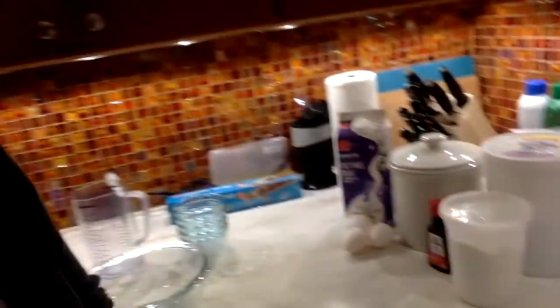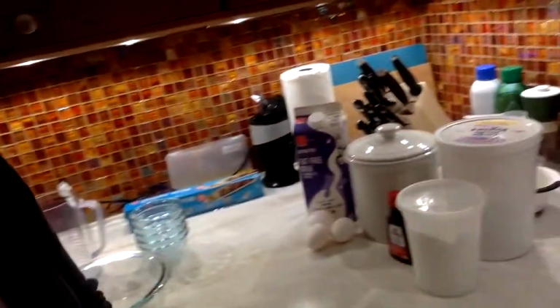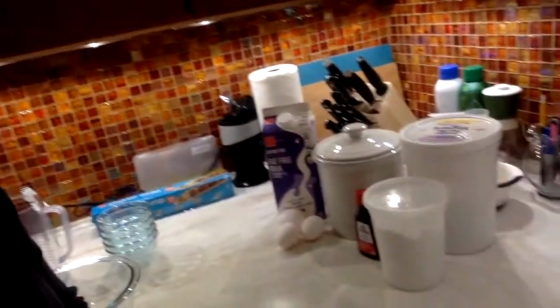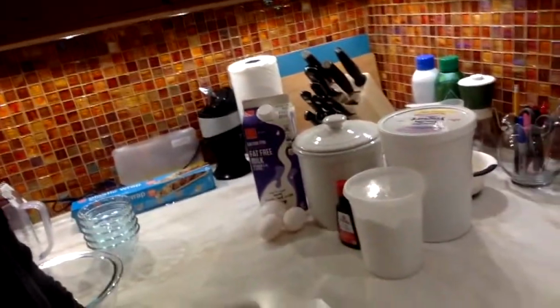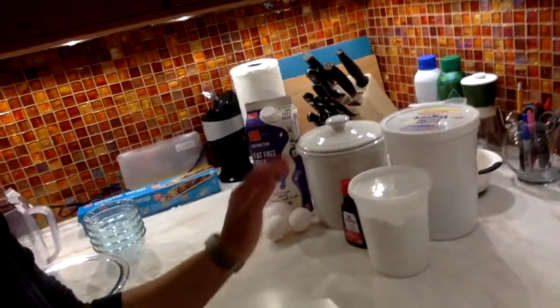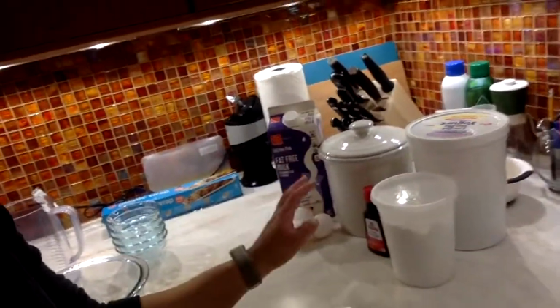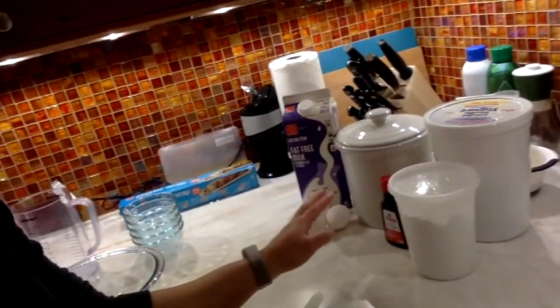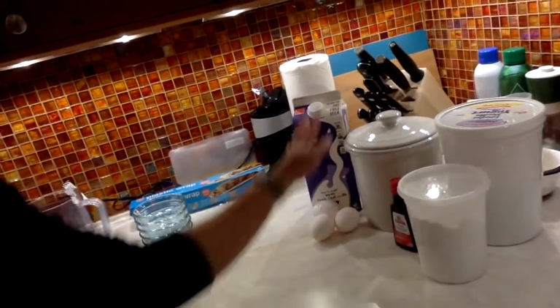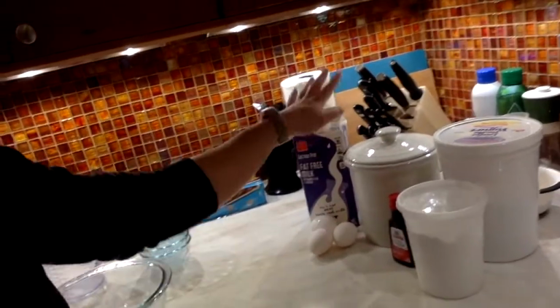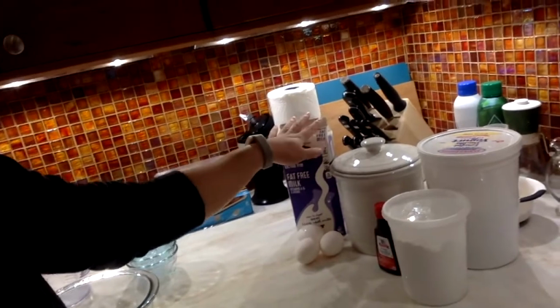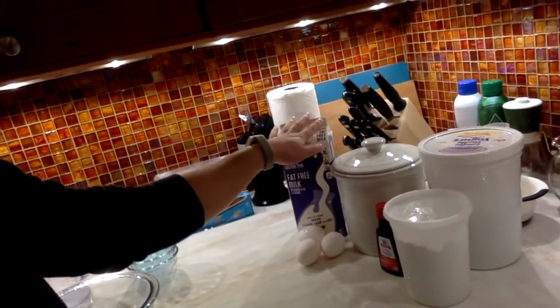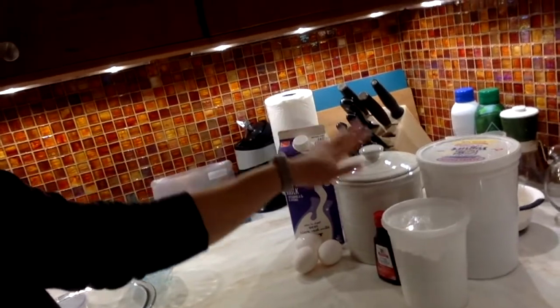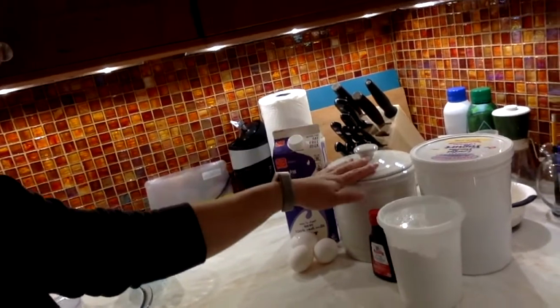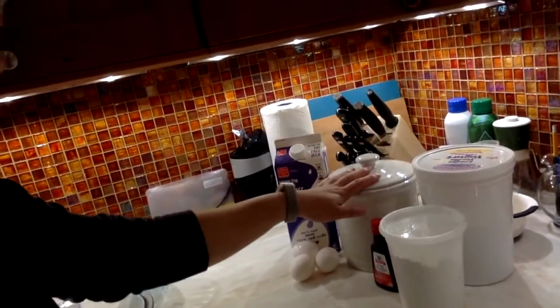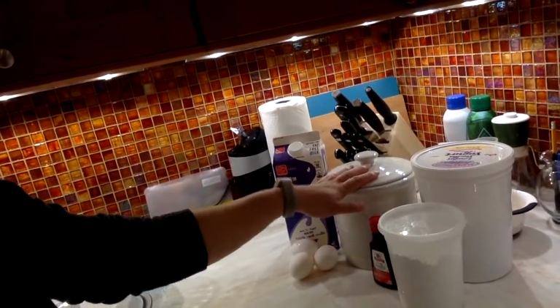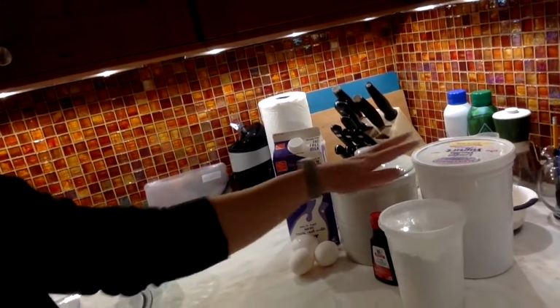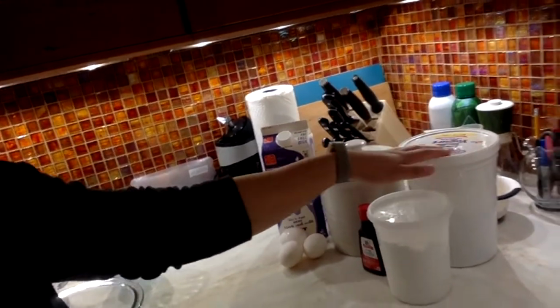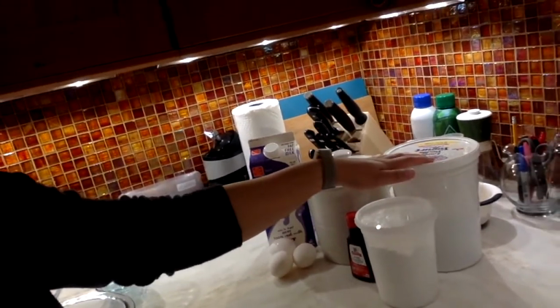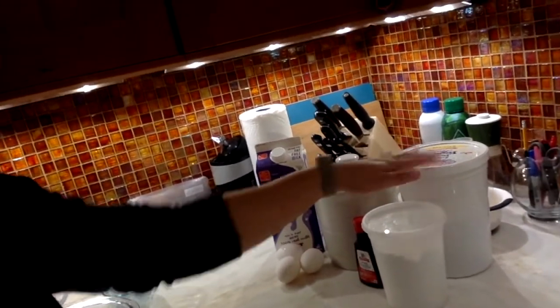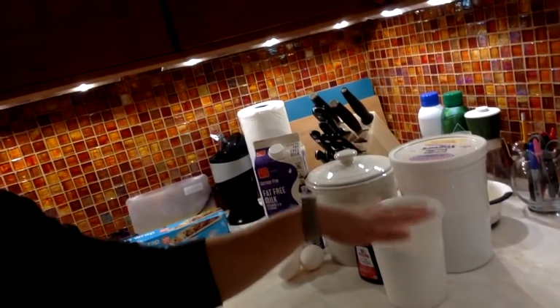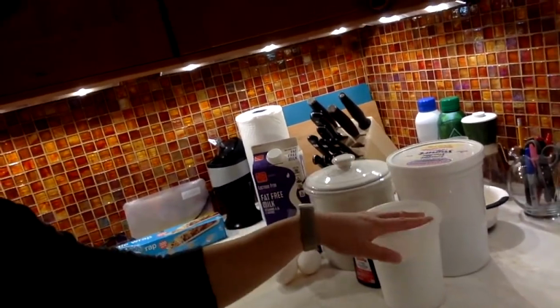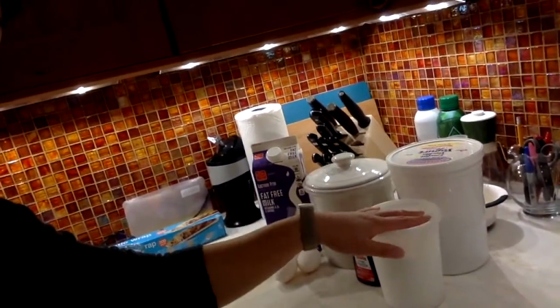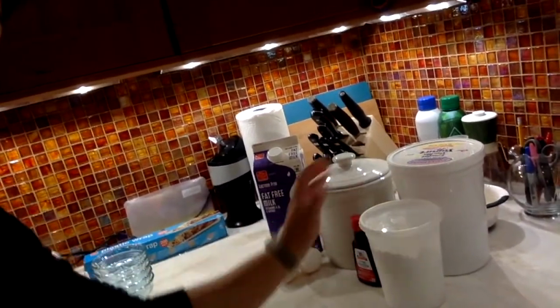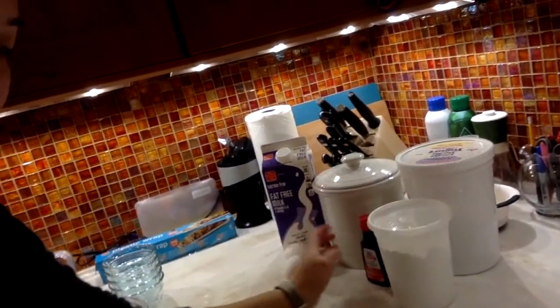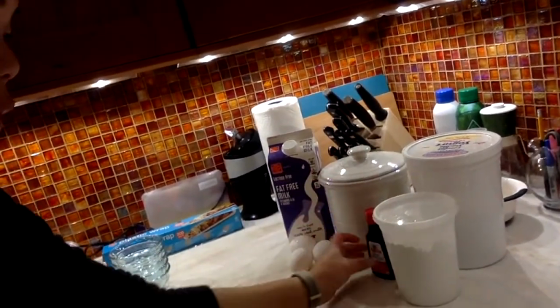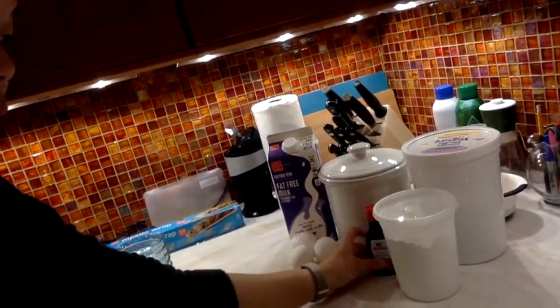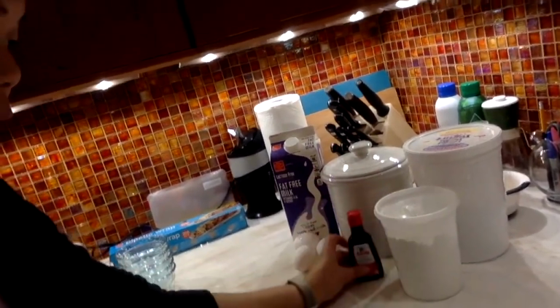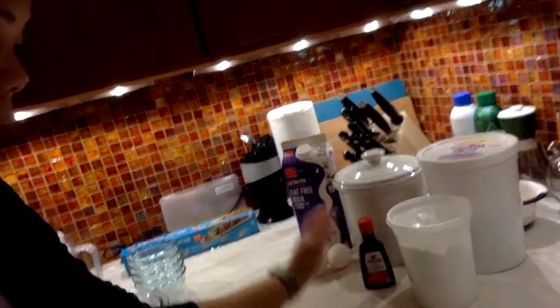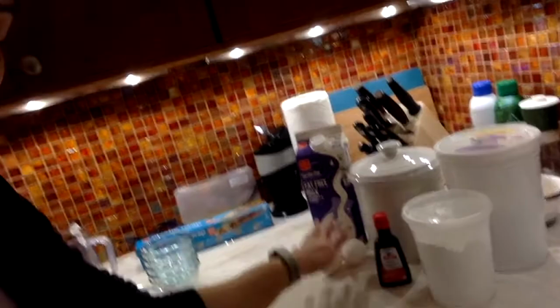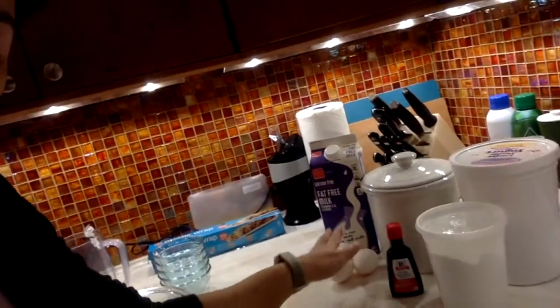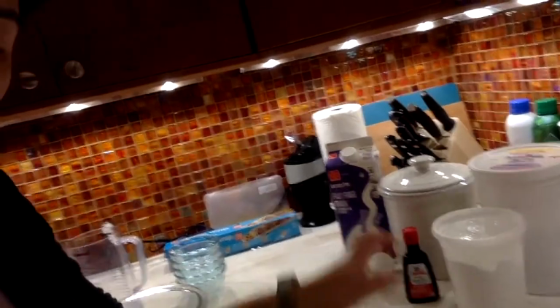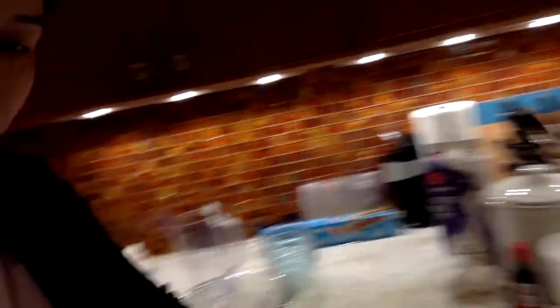And then you'll also see over here we've got some ingredients. I've got my milk, sugar, cocoa powder, cornstarch, vanilla, and some eggs.